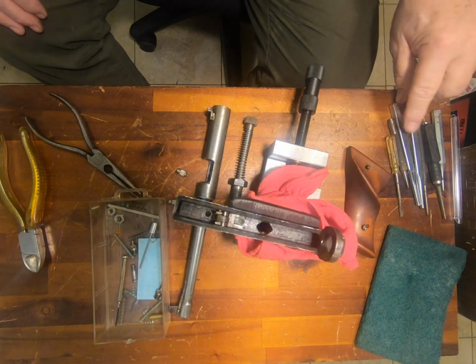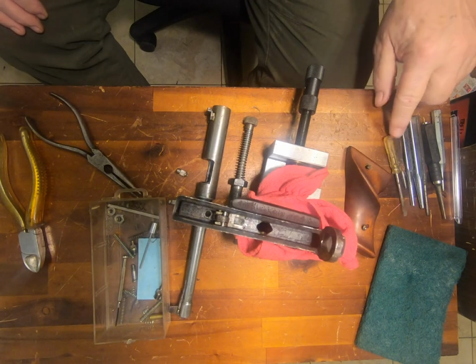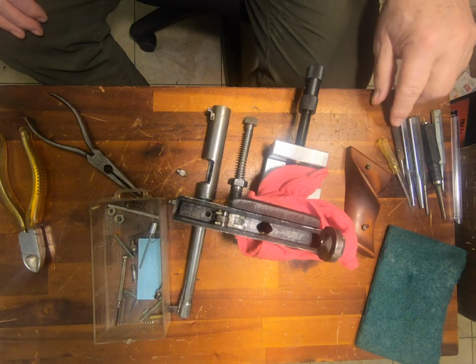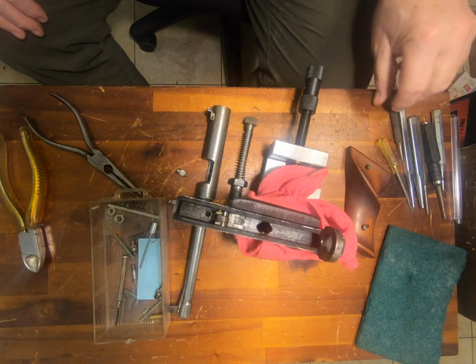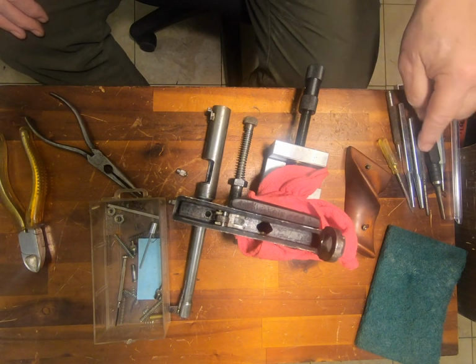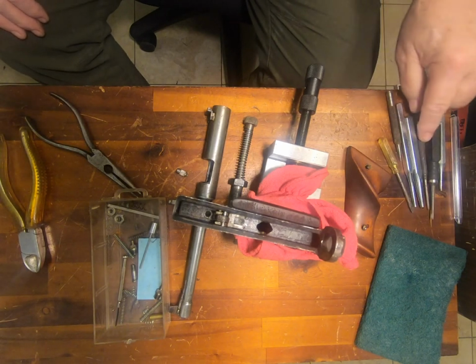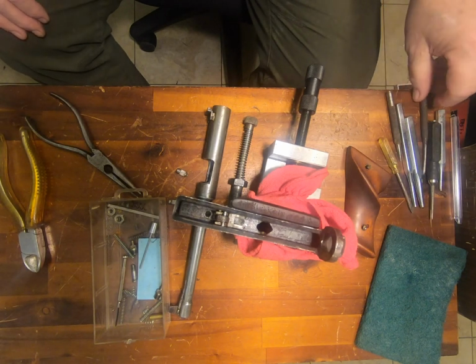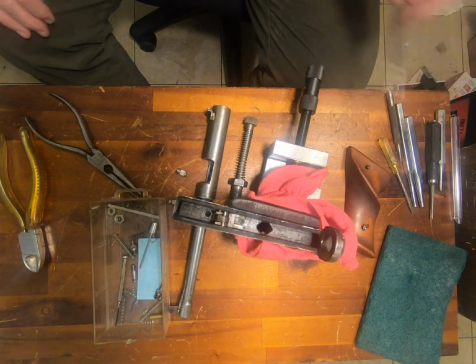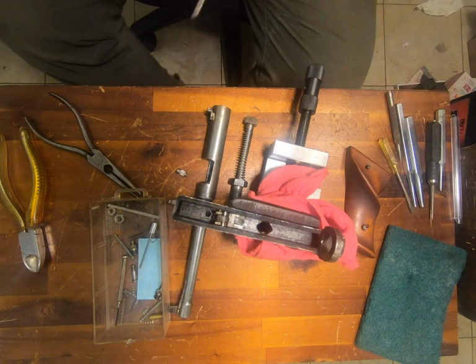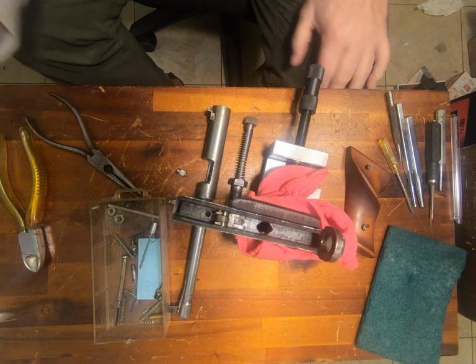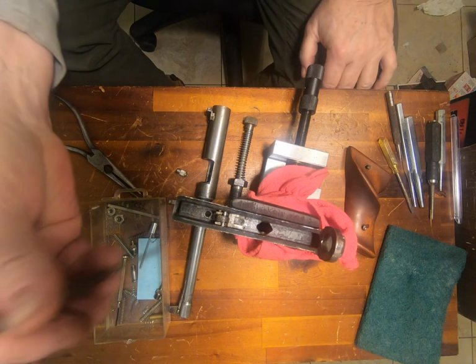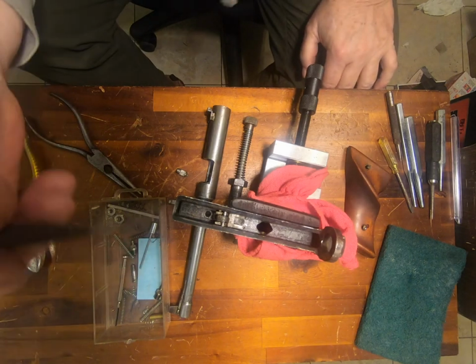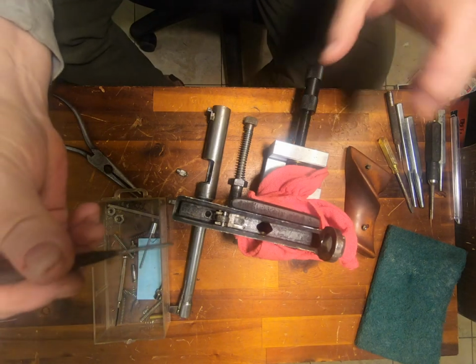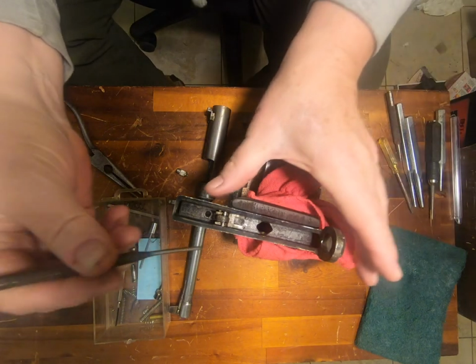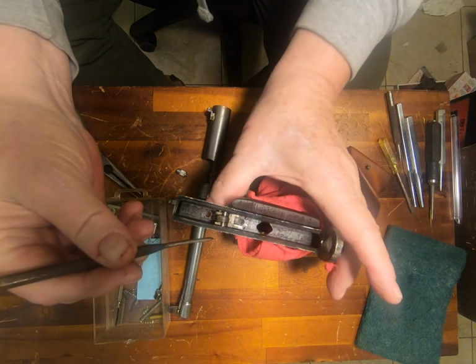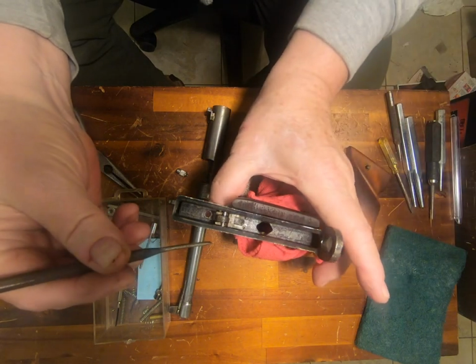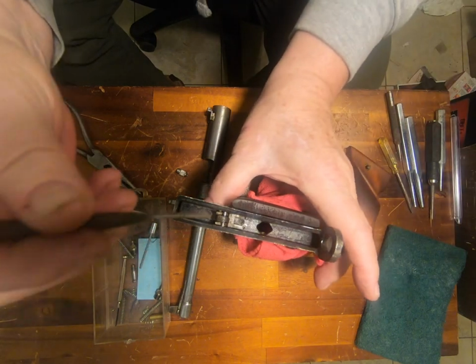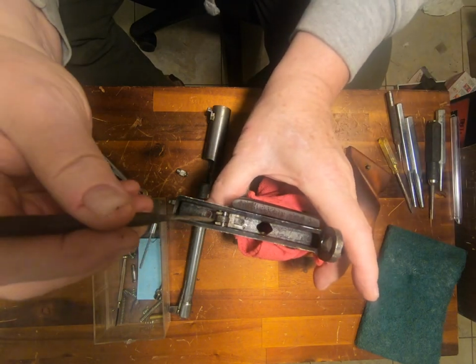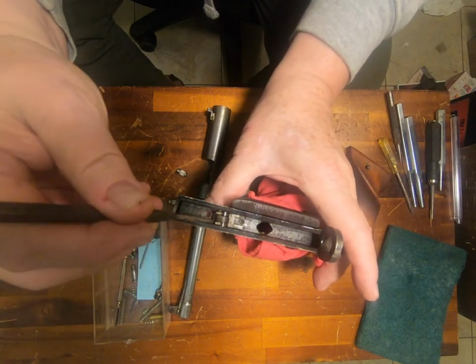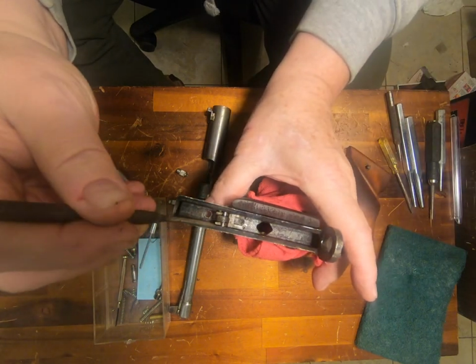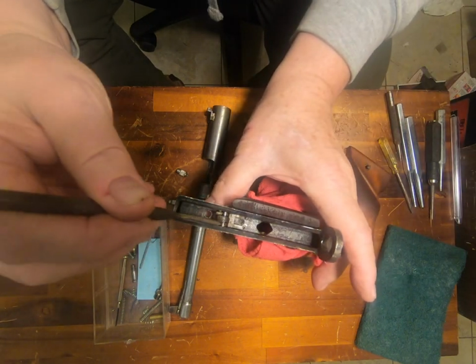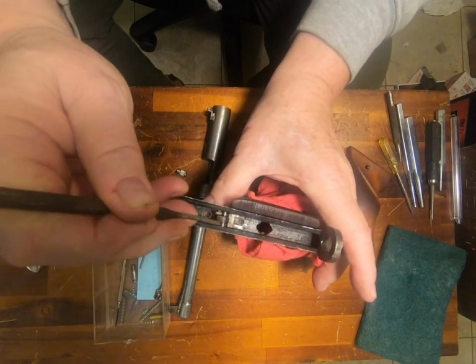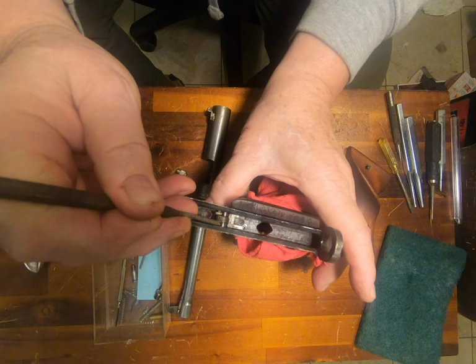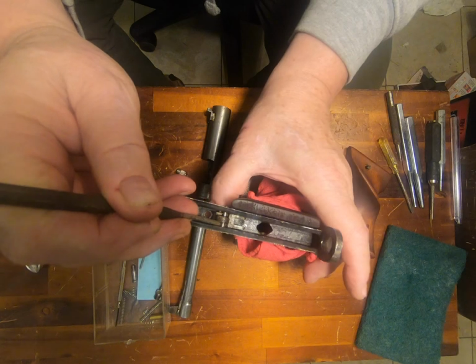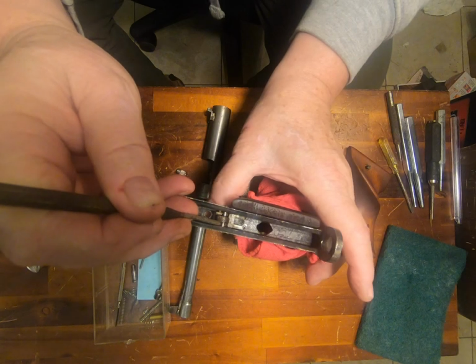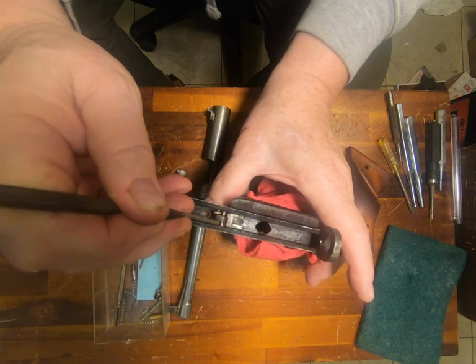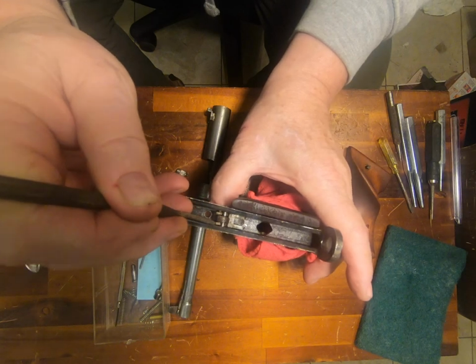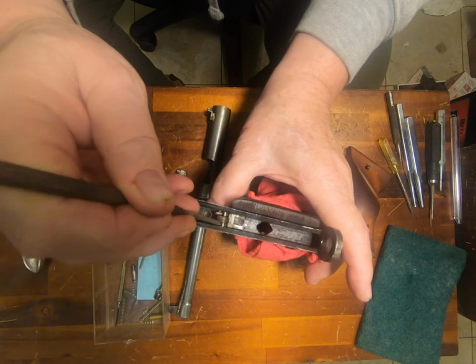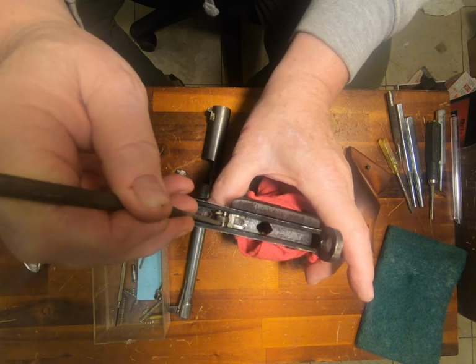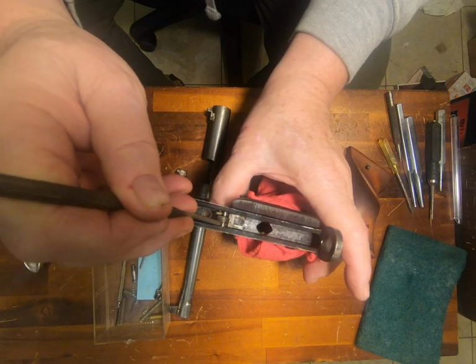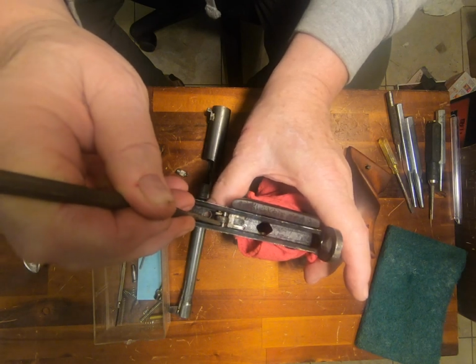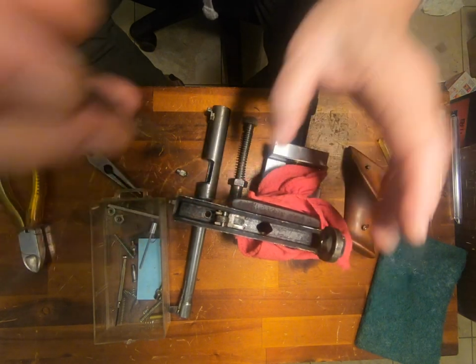Let me get a small enough pick to show you what's going on. When you pull the trigger, it moves this bar here down, but it only moves it just that little bit.